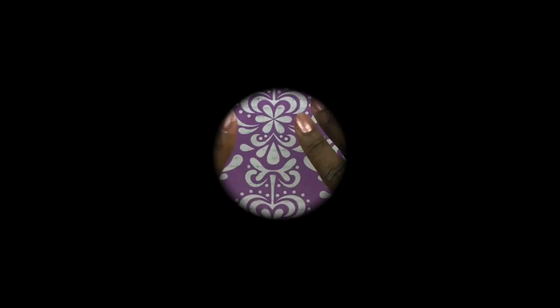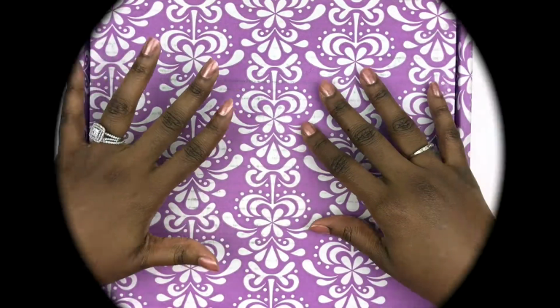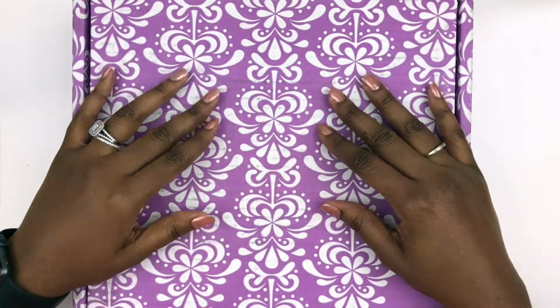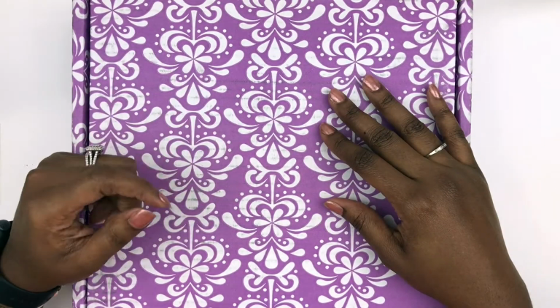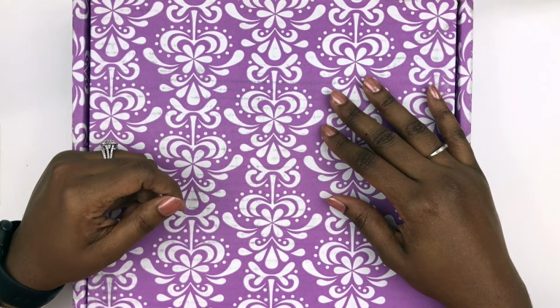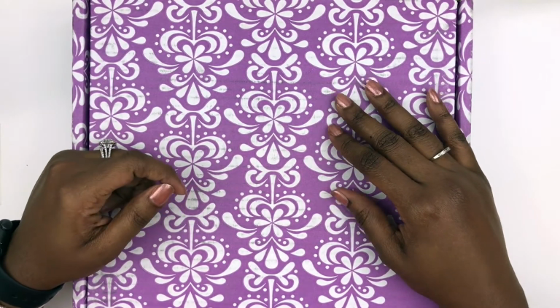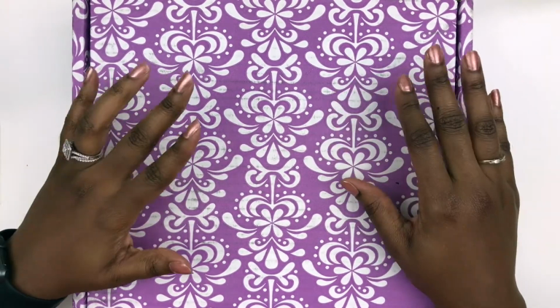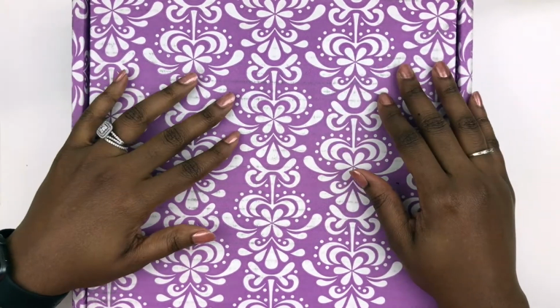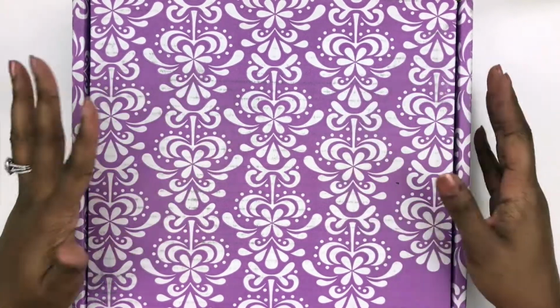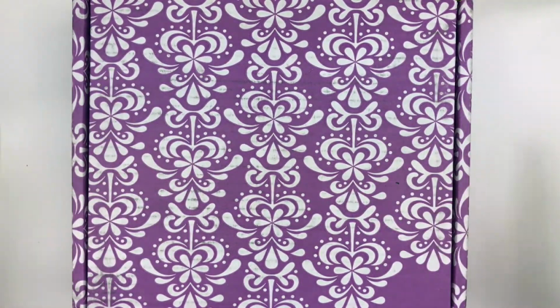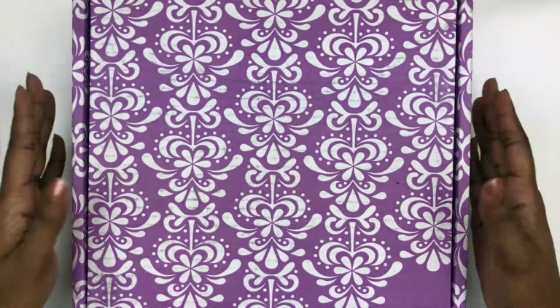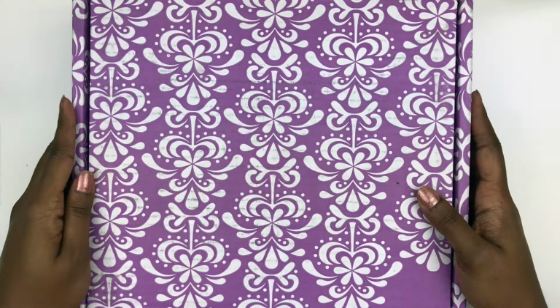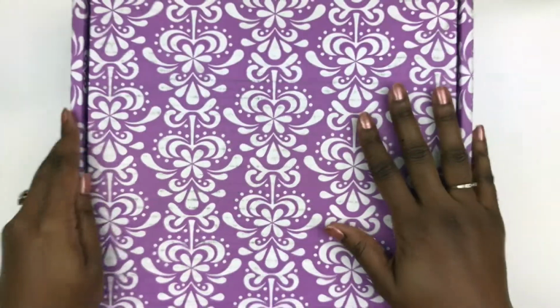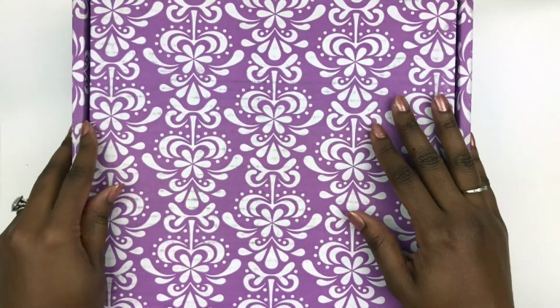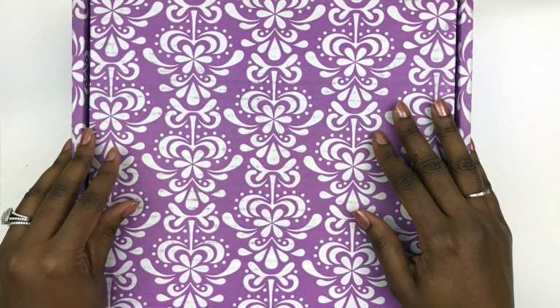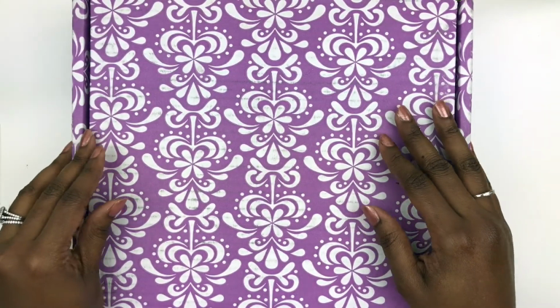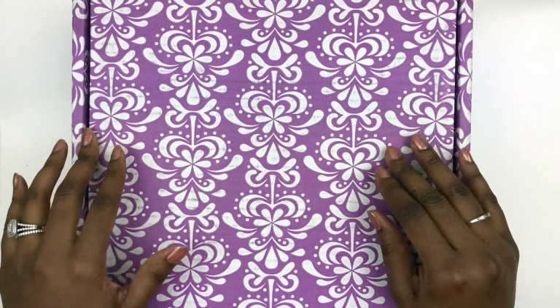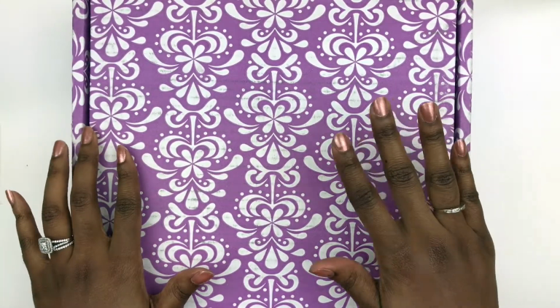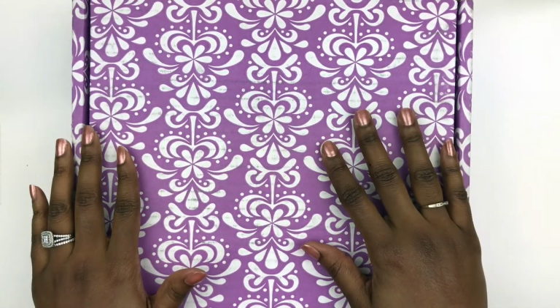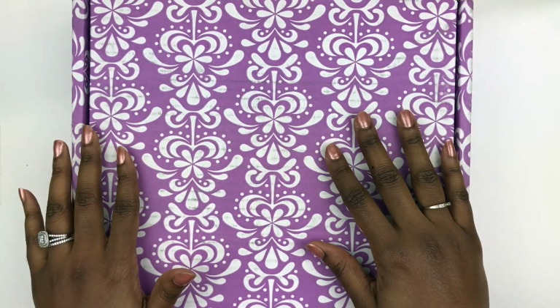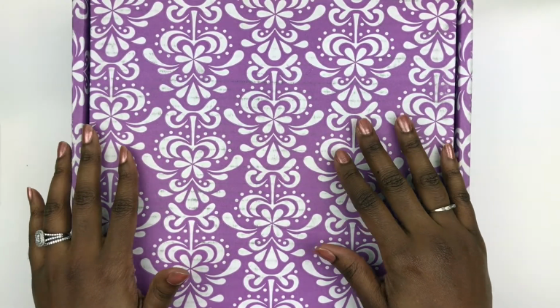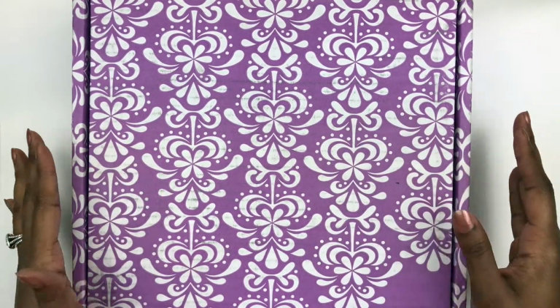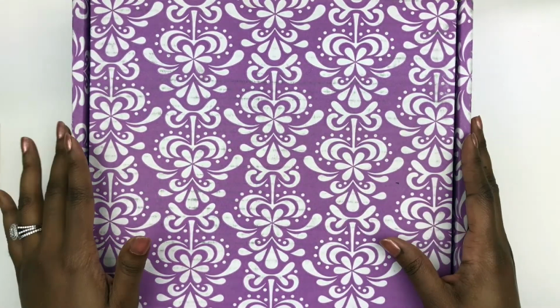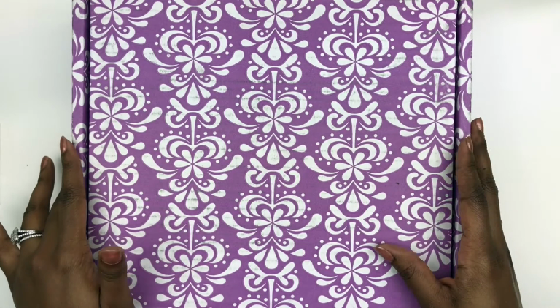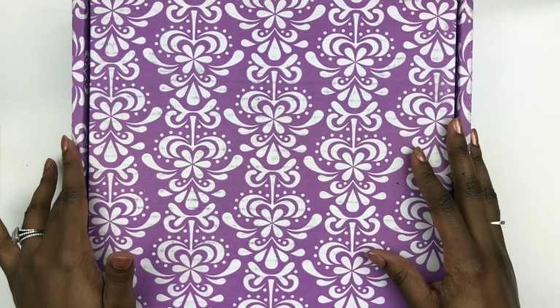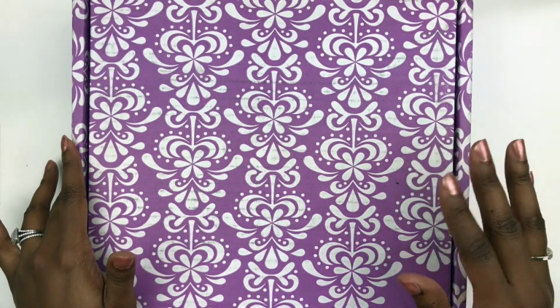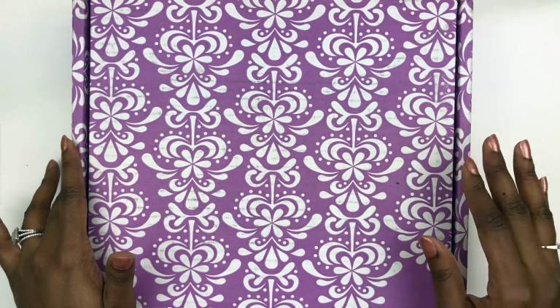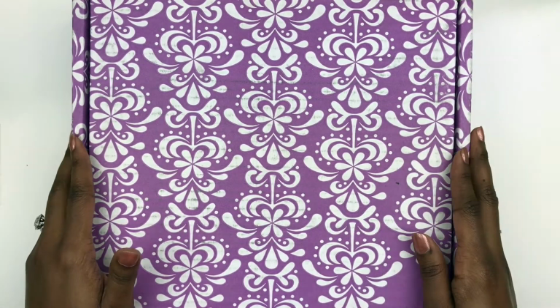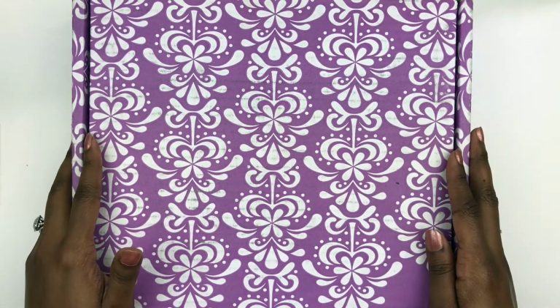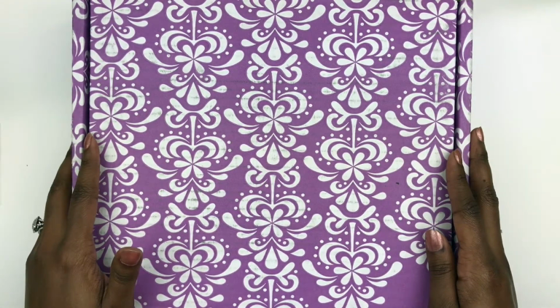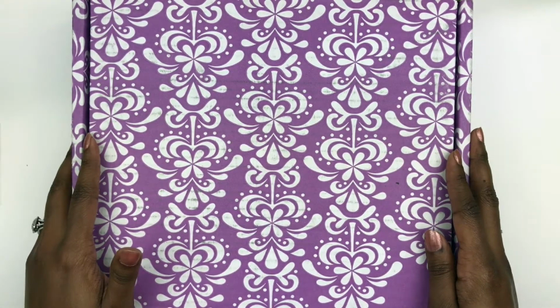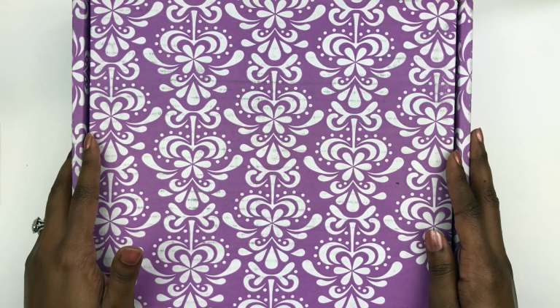Hi everyone and welcome to Organize with Olivia. Today my first video will be featuring my Erin Condren unboxing. I'm going to walk through the unboxing and my first impressions and then give you a little bit of insight on my planner journey thus far.